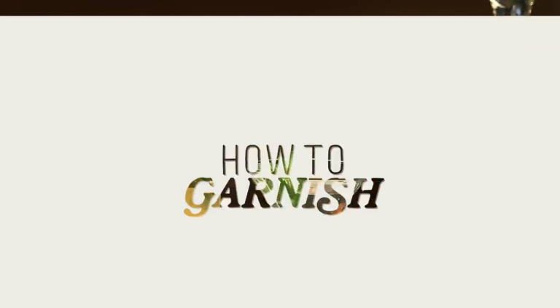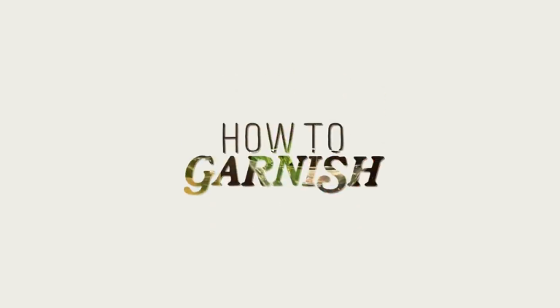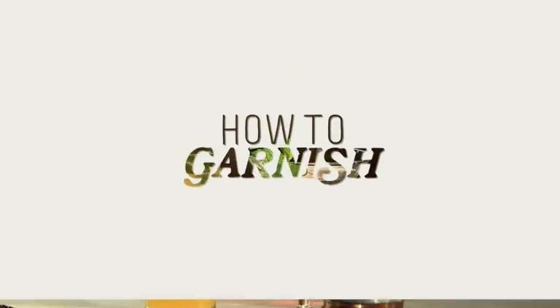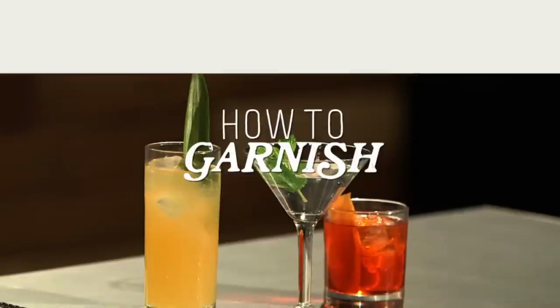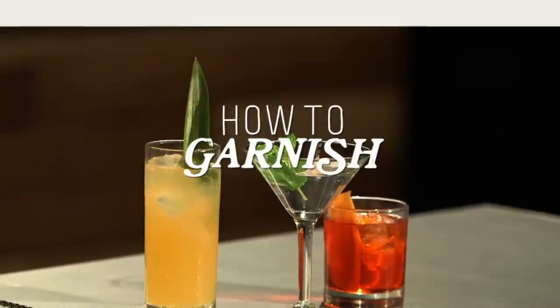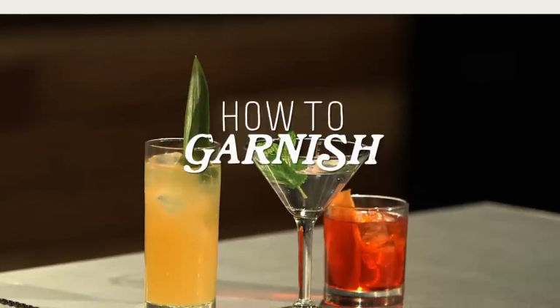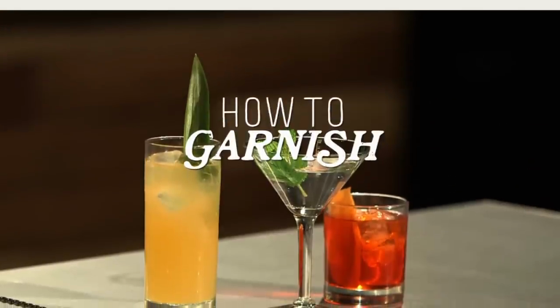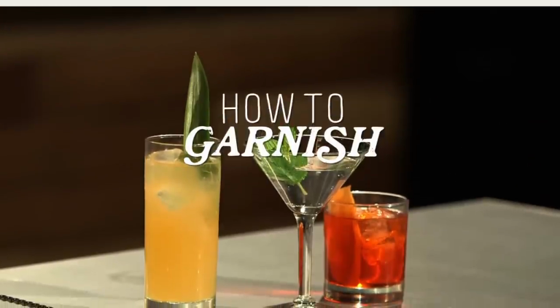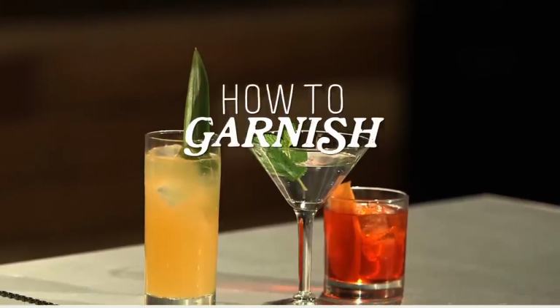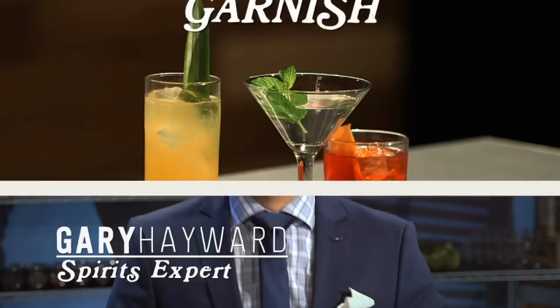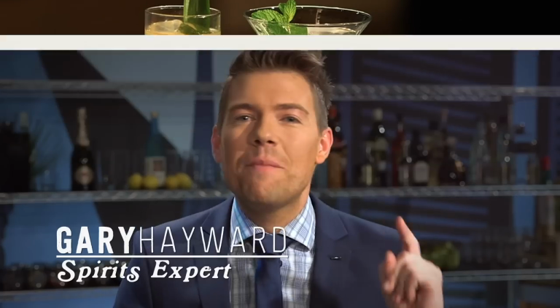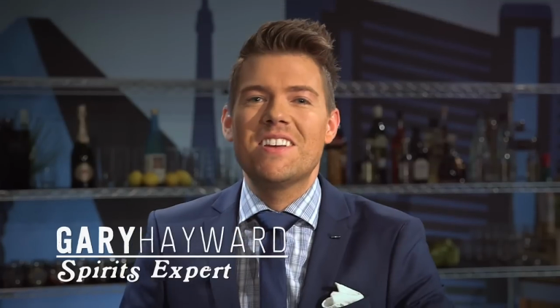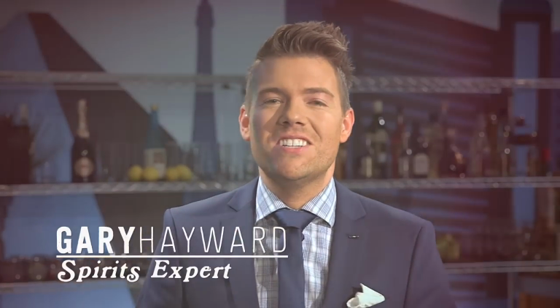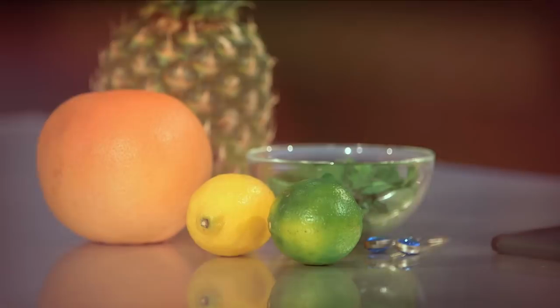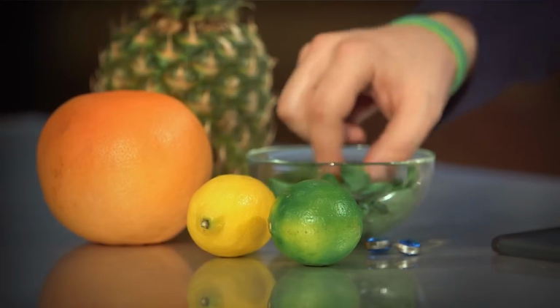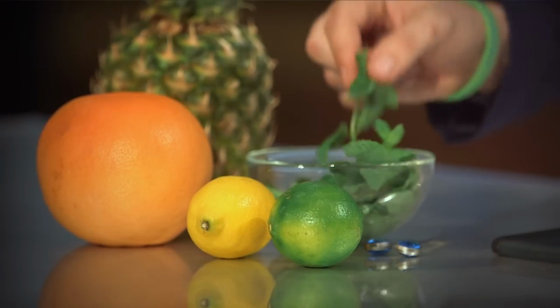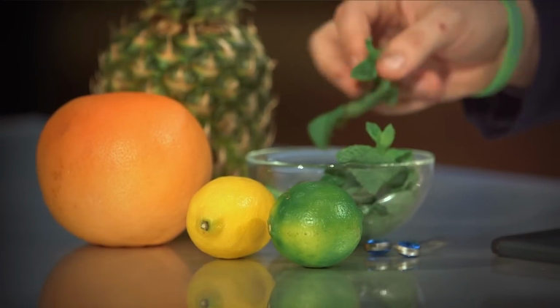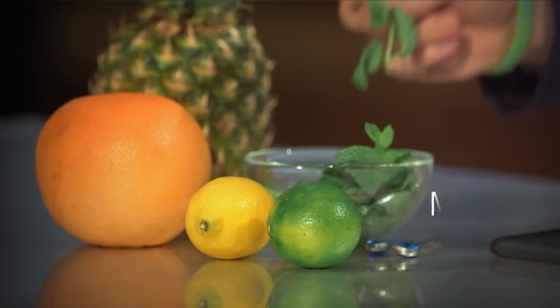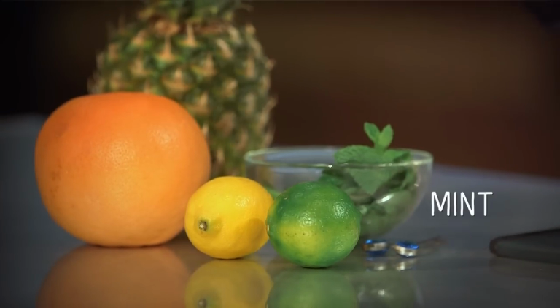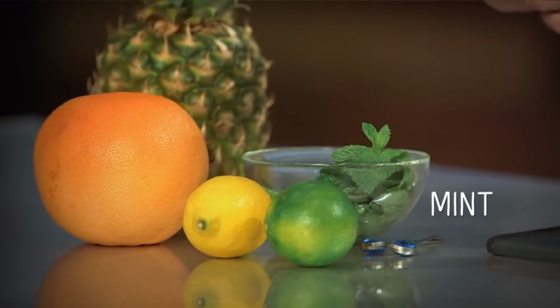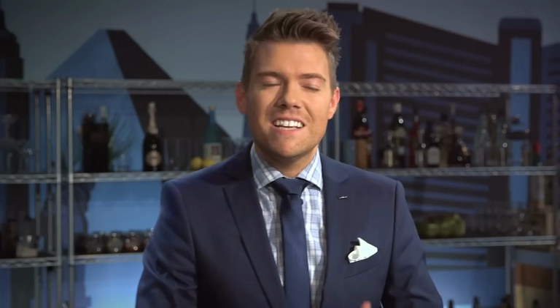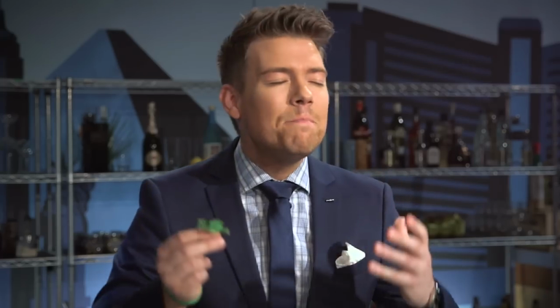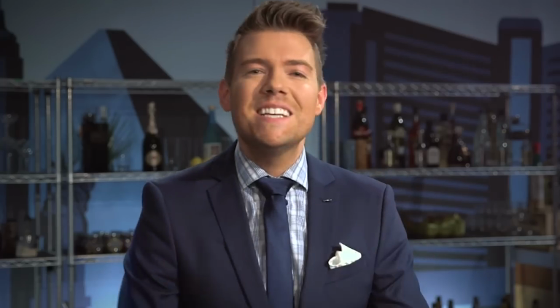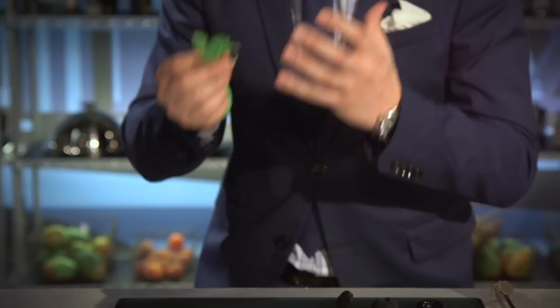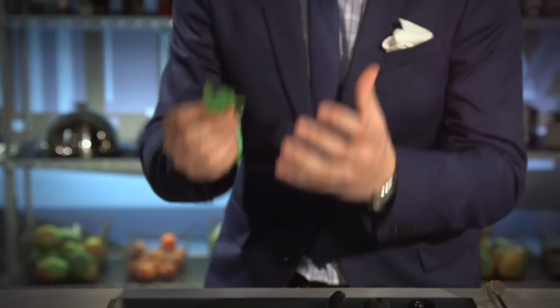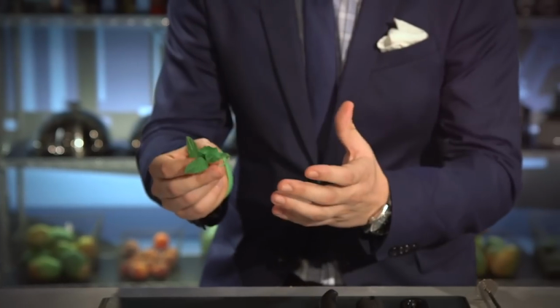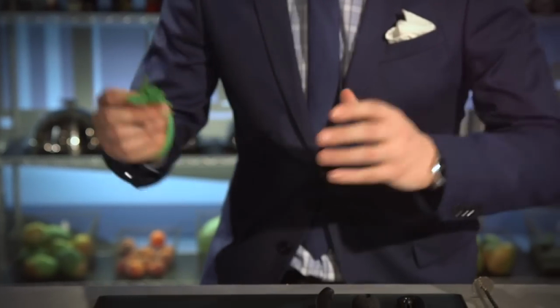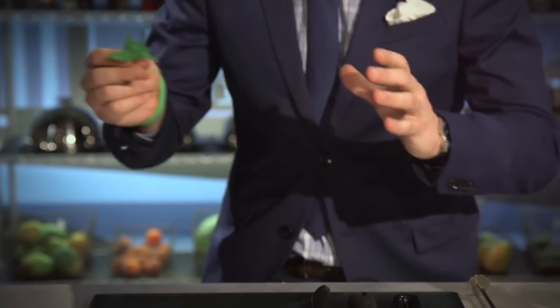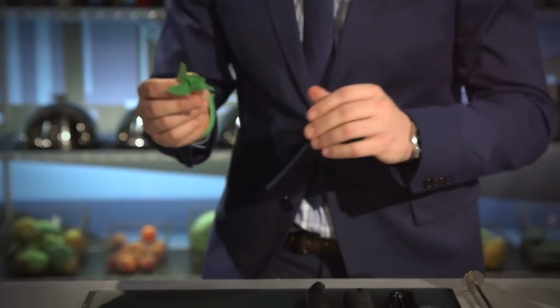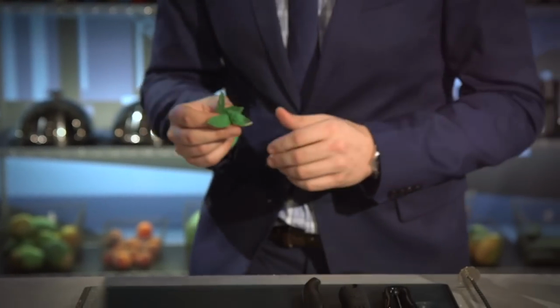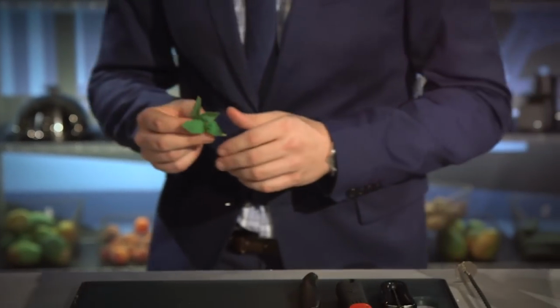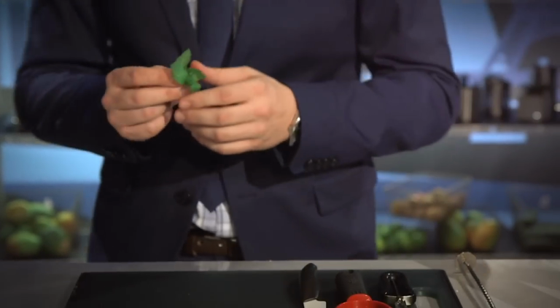In the cocktail world it's all about first impressions, and that means garnish. One of my favorite garnishes is mint. It has an amazing aroma, bright colors, and is excellent for accenting cocktails.